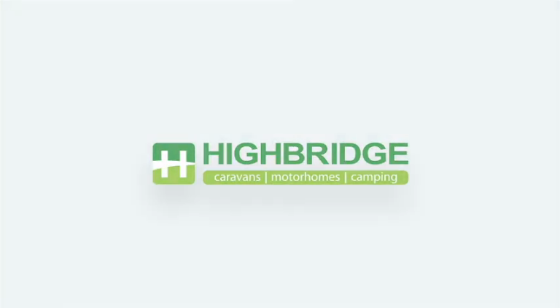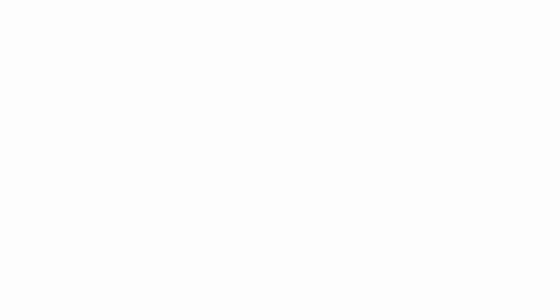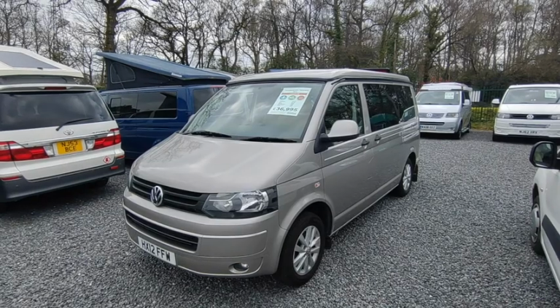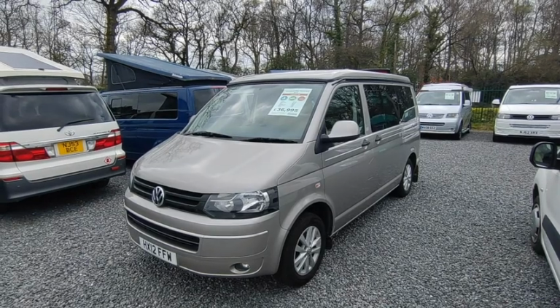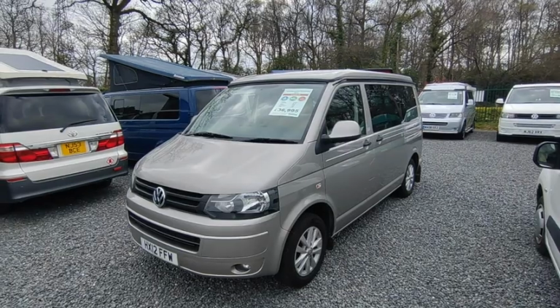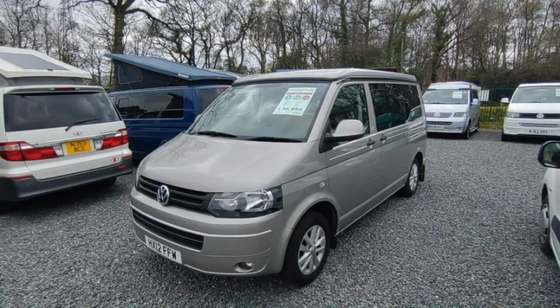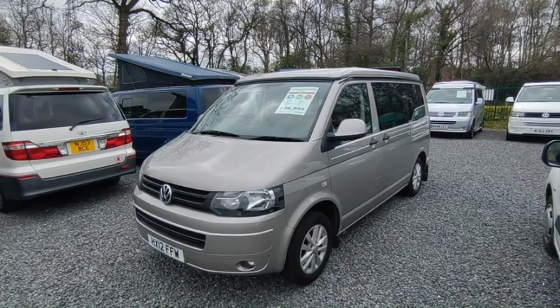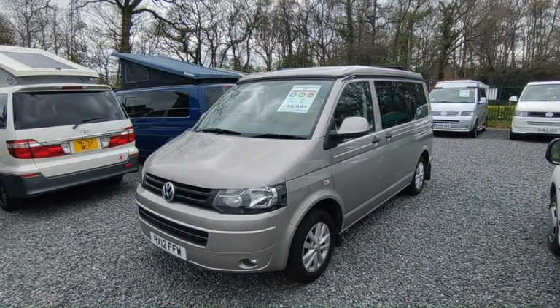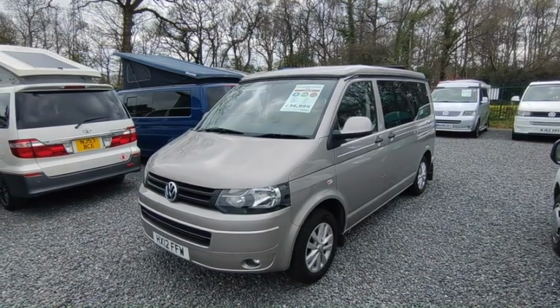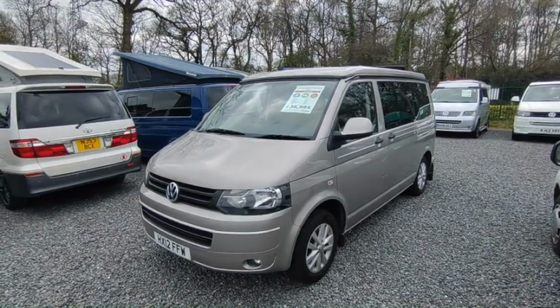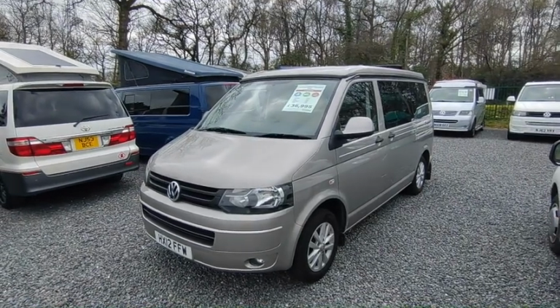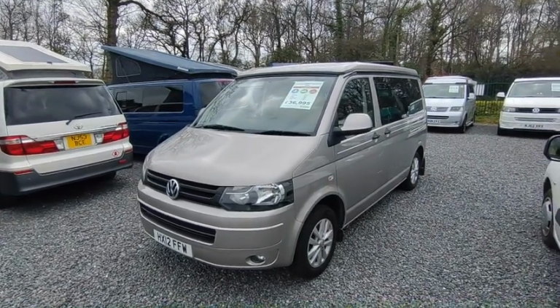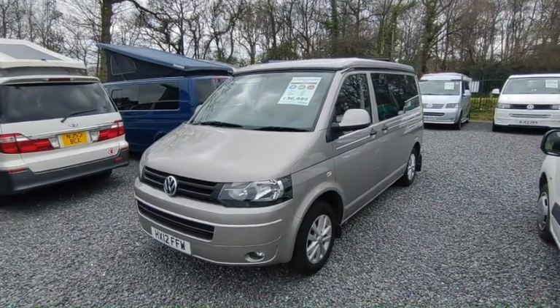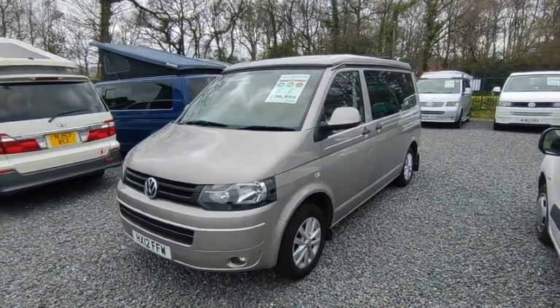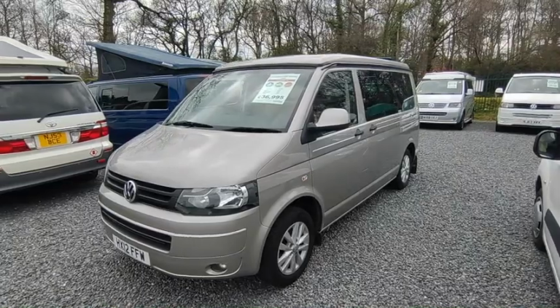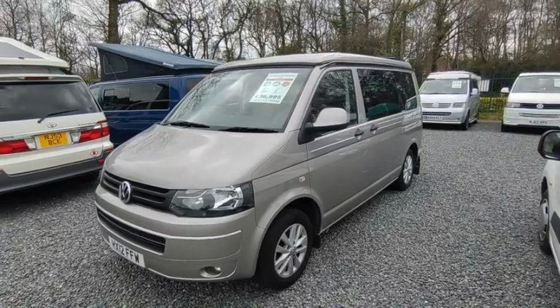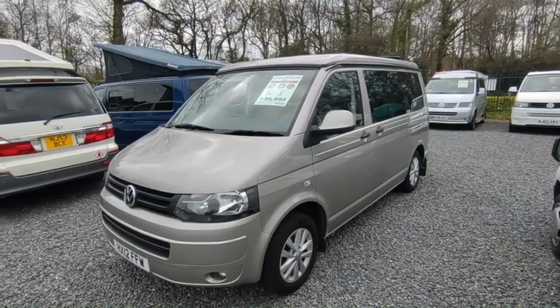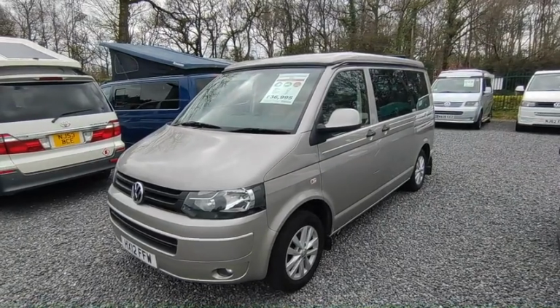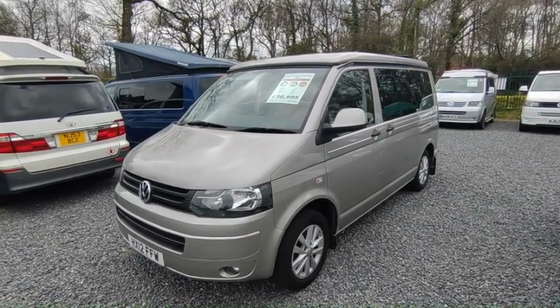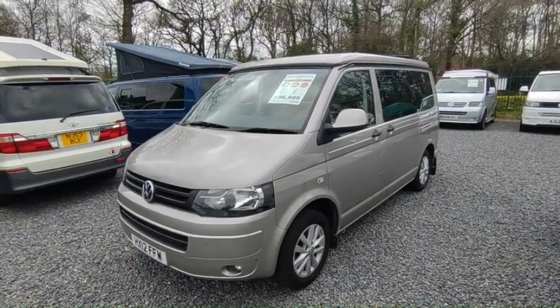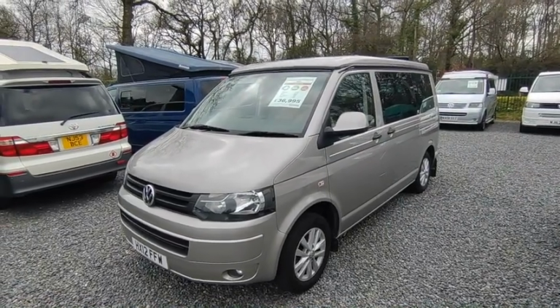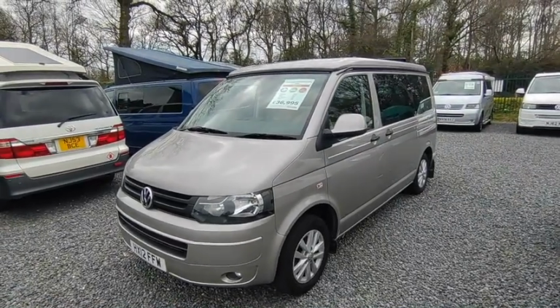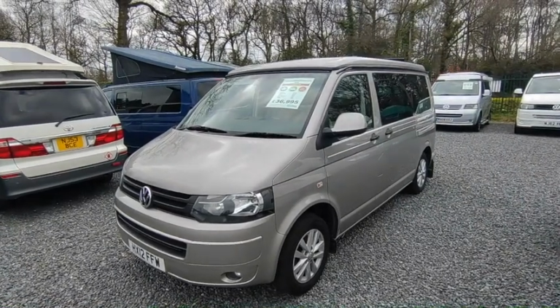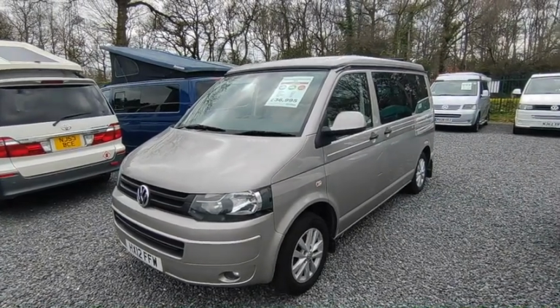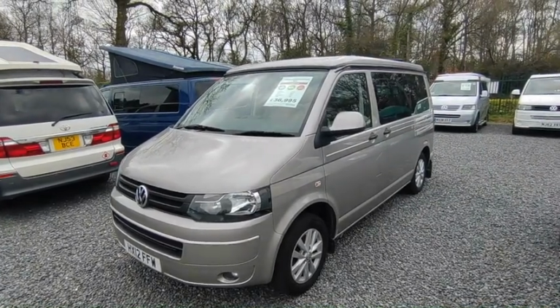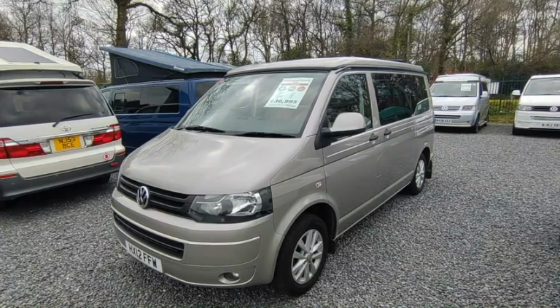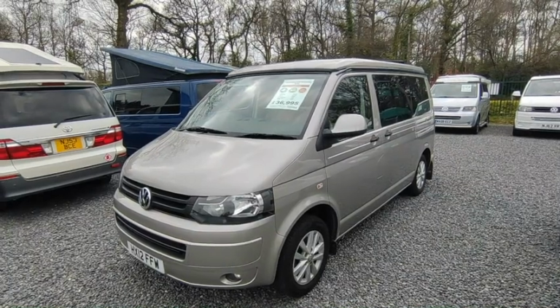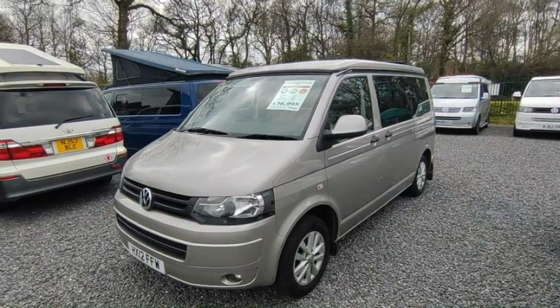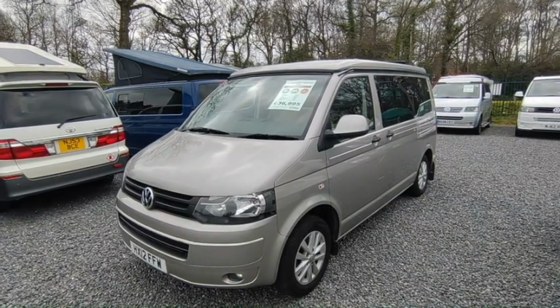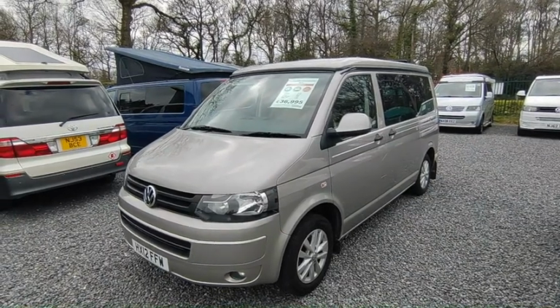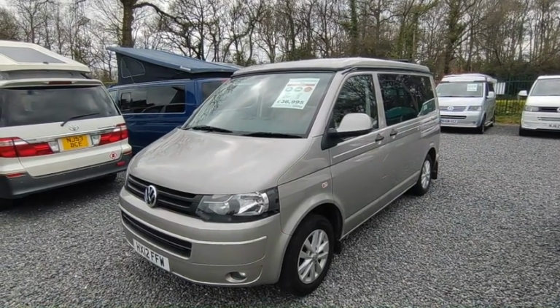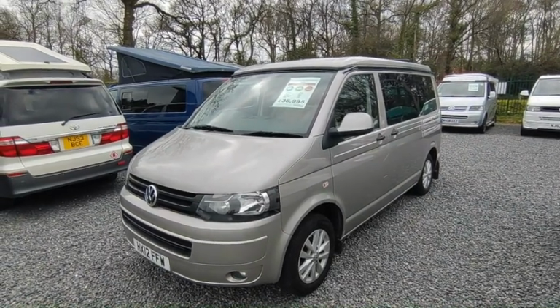Hi, this is Highbridge Motorhomes Devon Branch, and on this very bland spring-like early April 2023 day we're doing a quick walk-around video on this not at all bland and absolutely splendid 2012 Auto Sleeper Trooper.